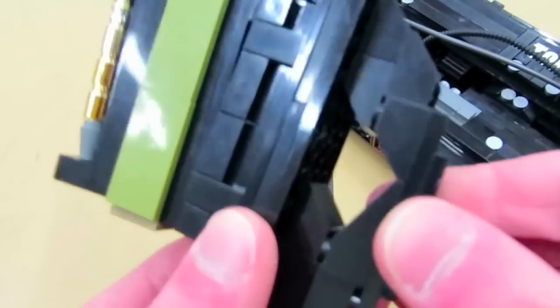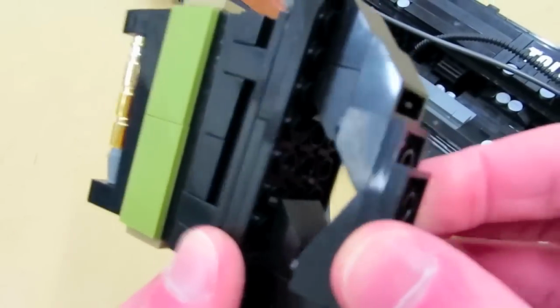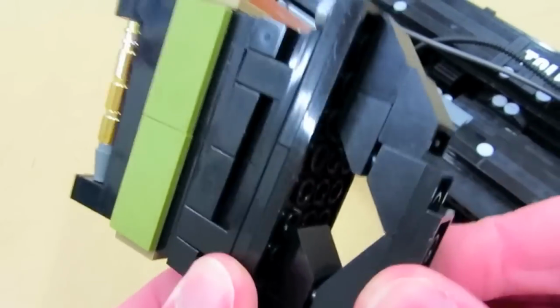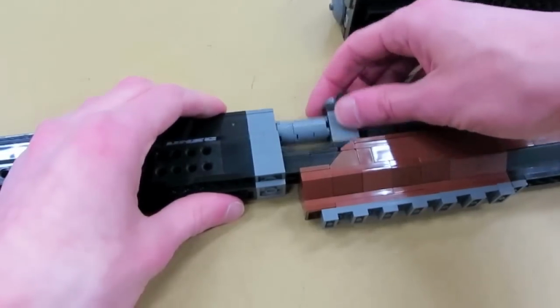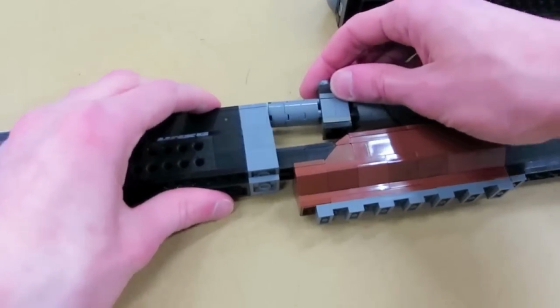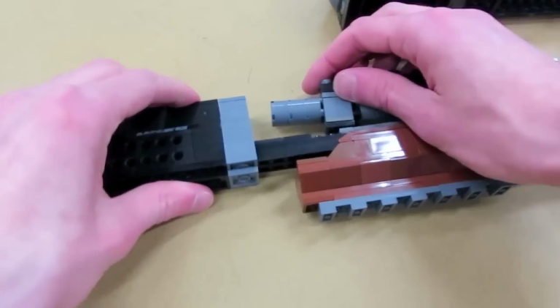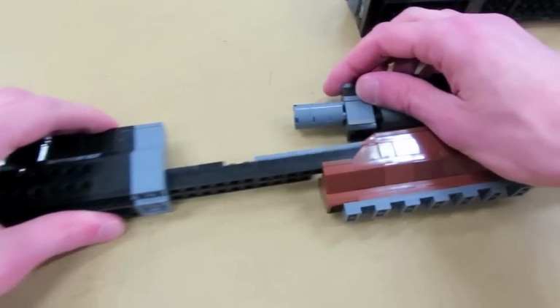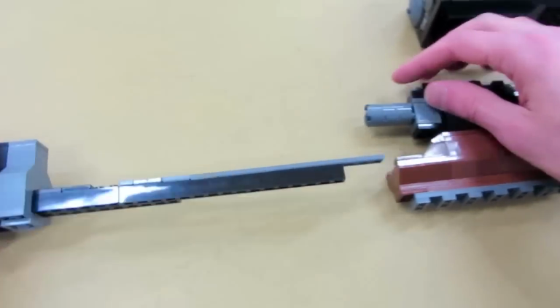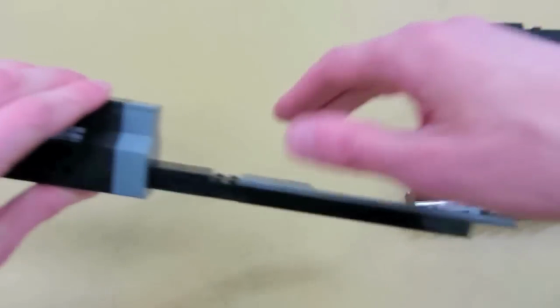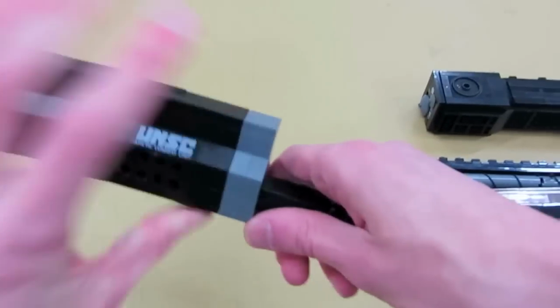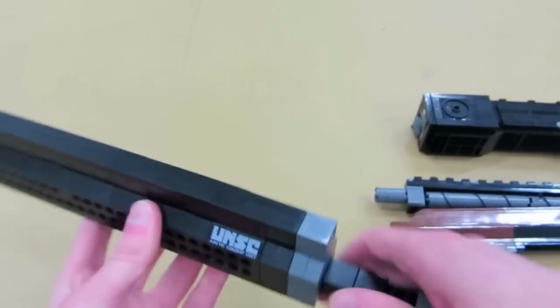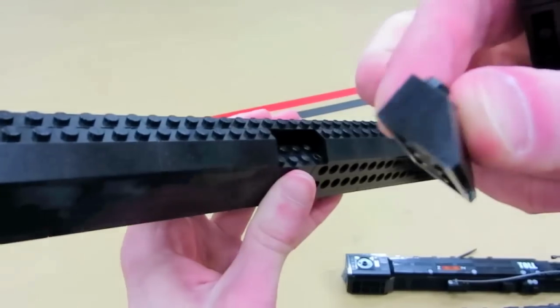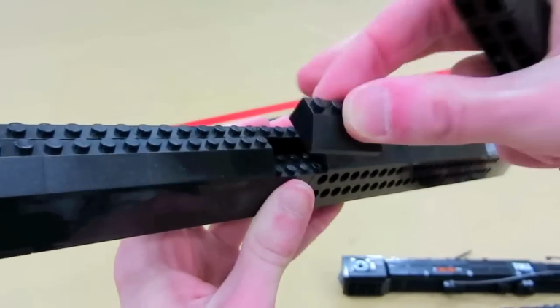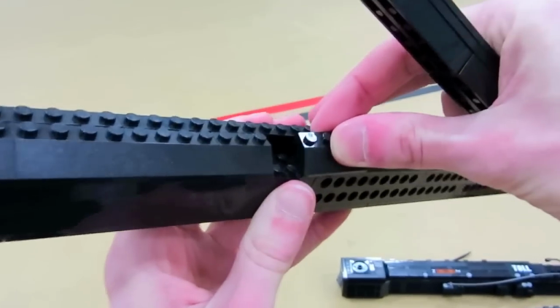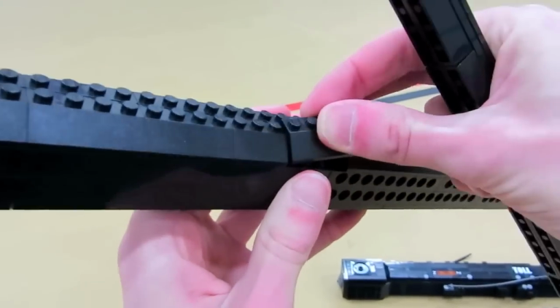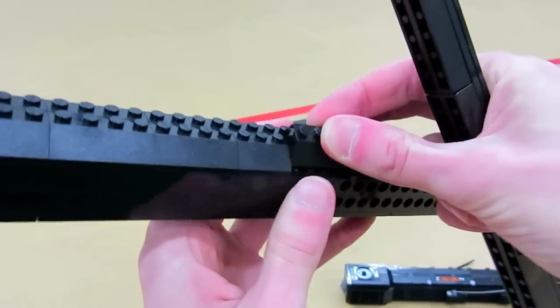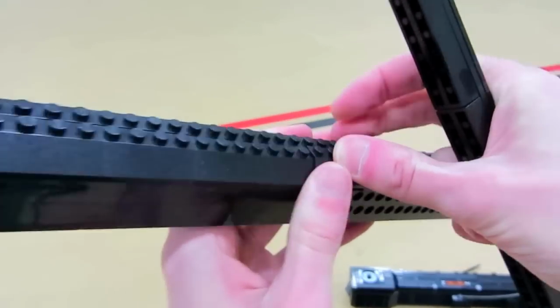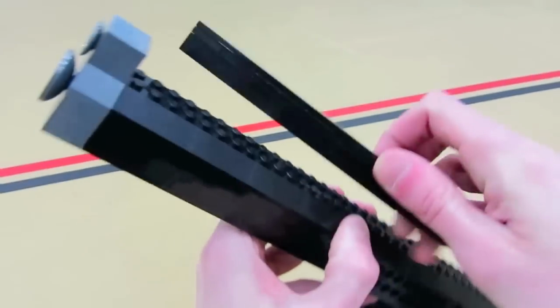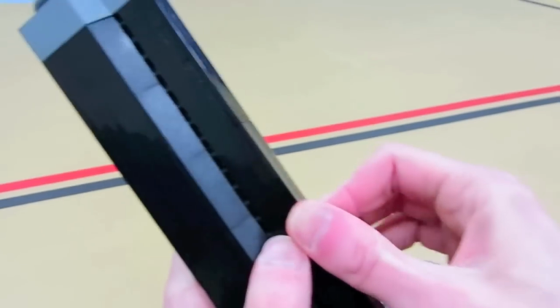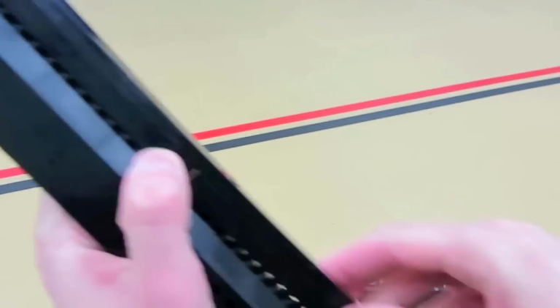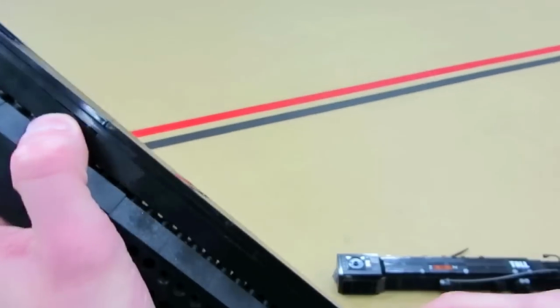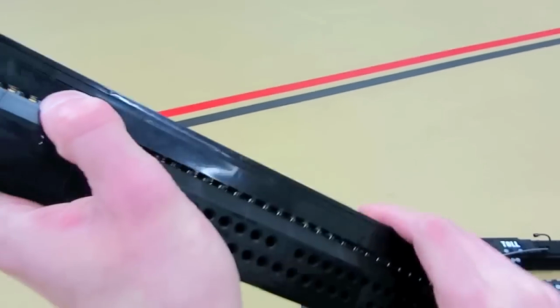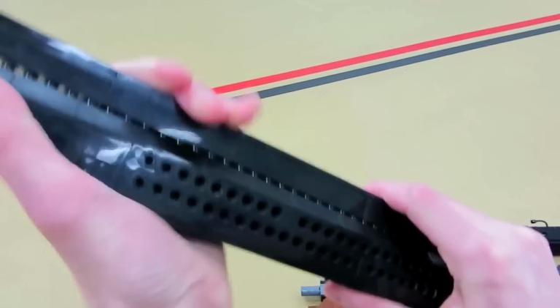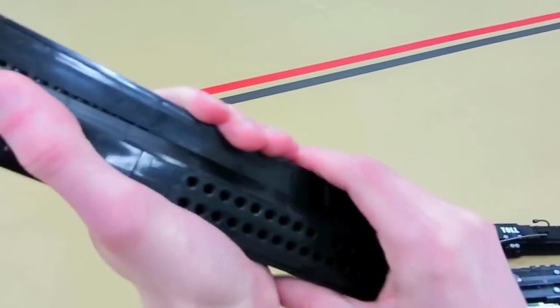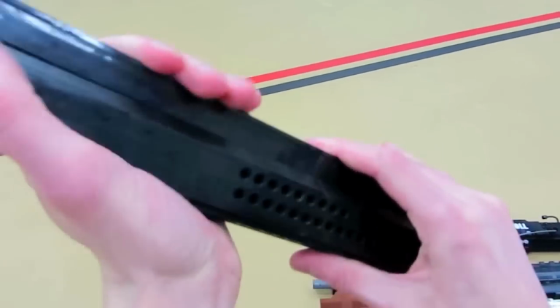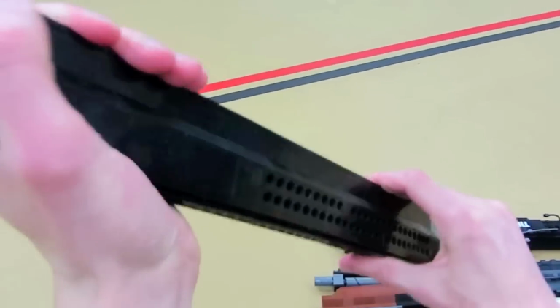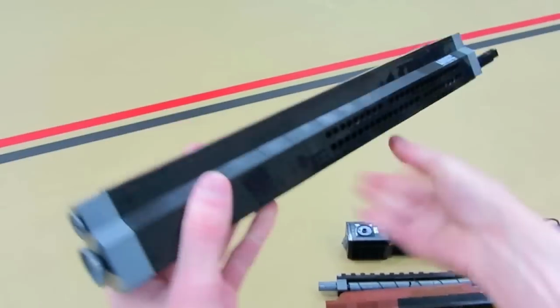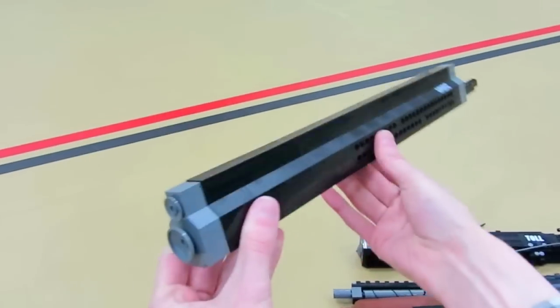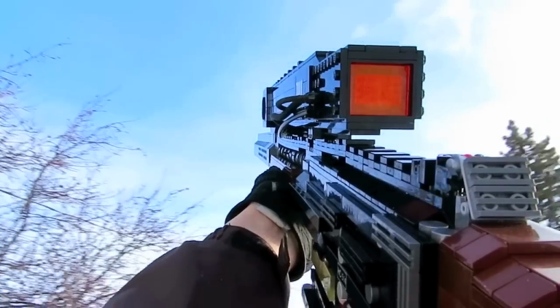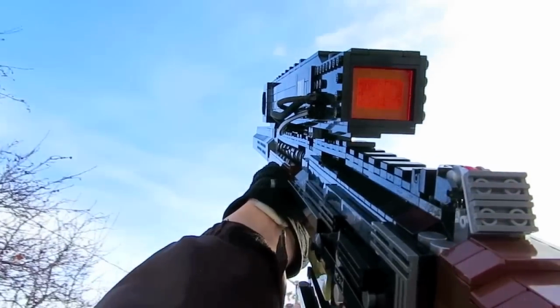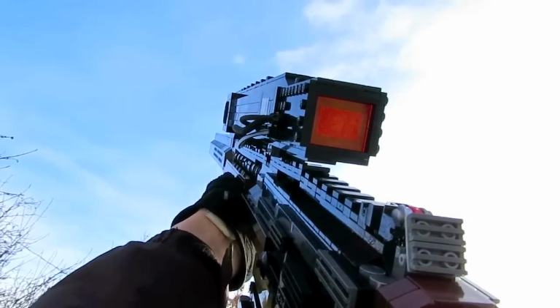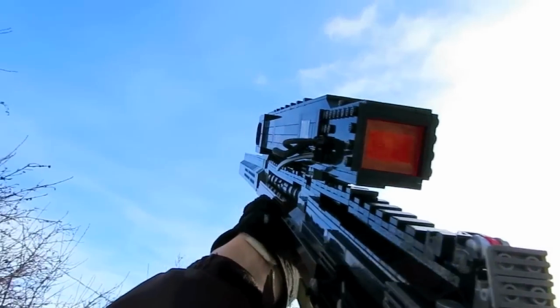It's a blast to use. The sniper magazine has that golden bullet detail, and you can also see how the barrel attachment fits on. It has those beams in it, sloped Lego bricks, as well as lots of smooth tiles just to give the model that polished look.